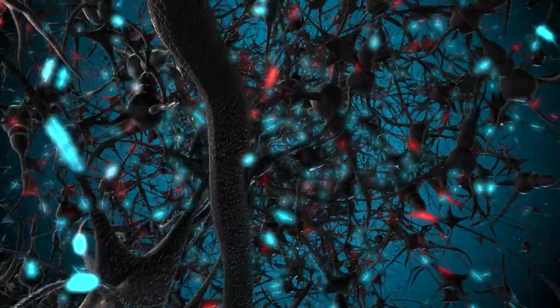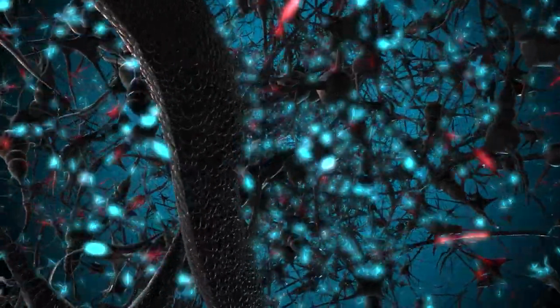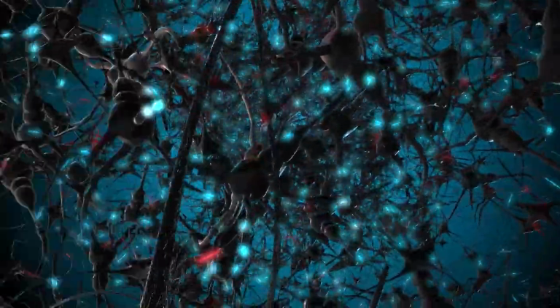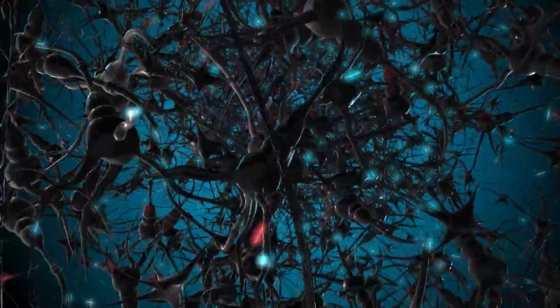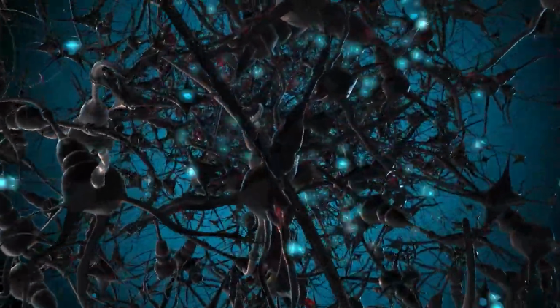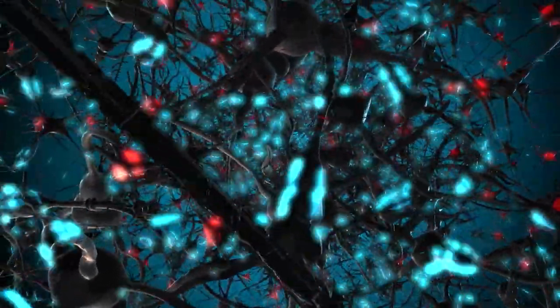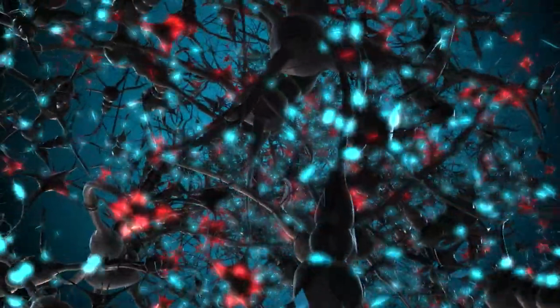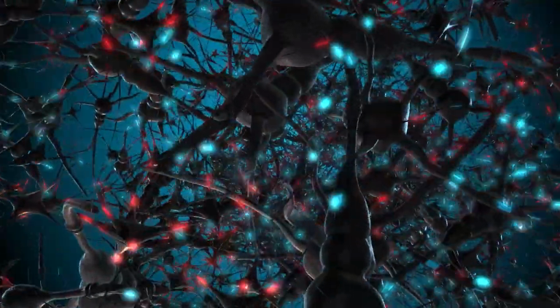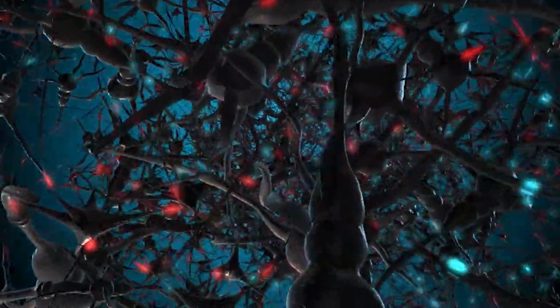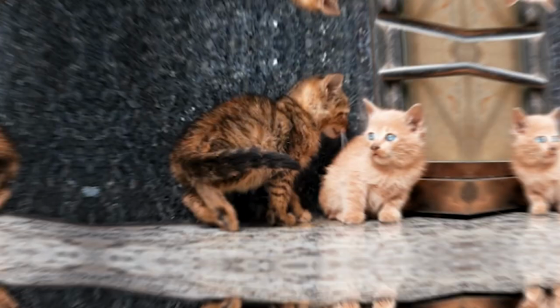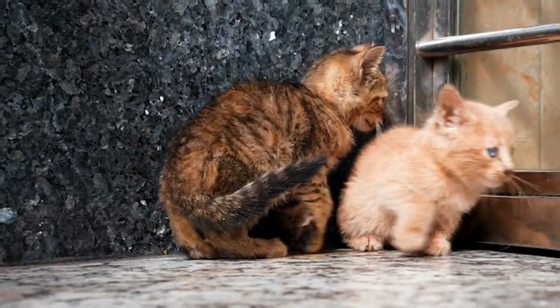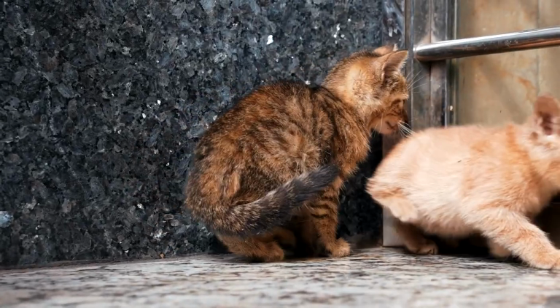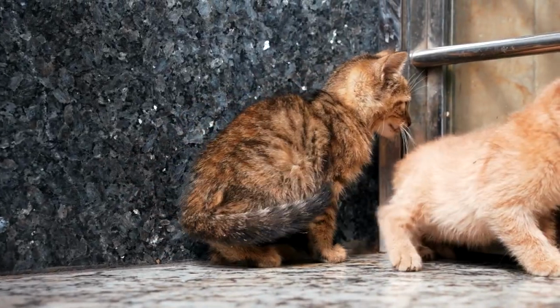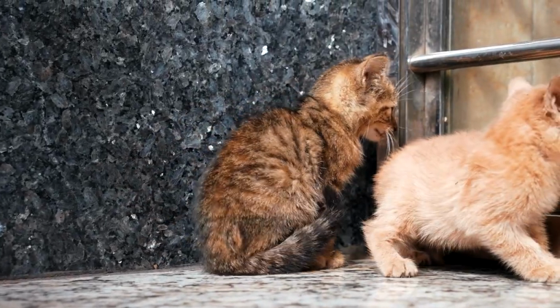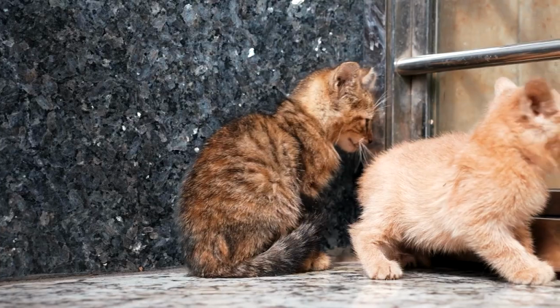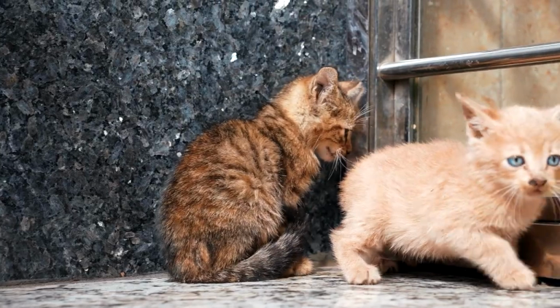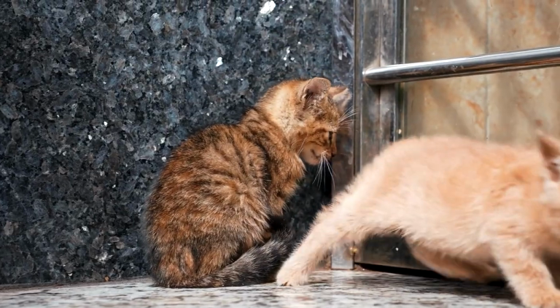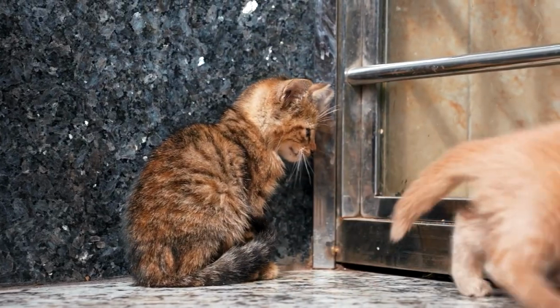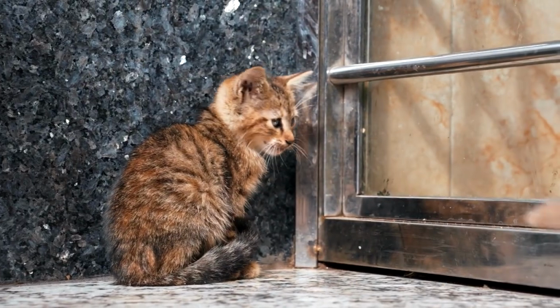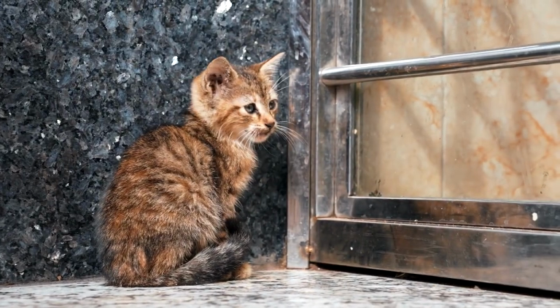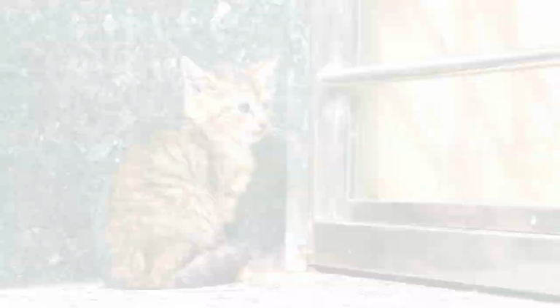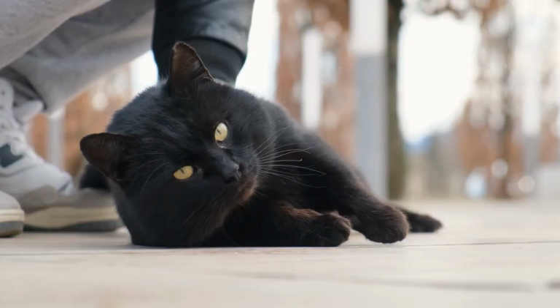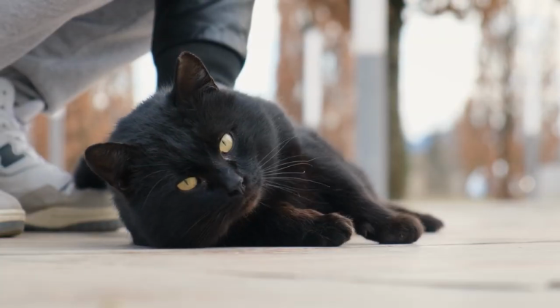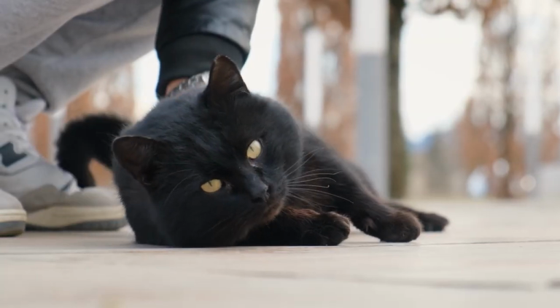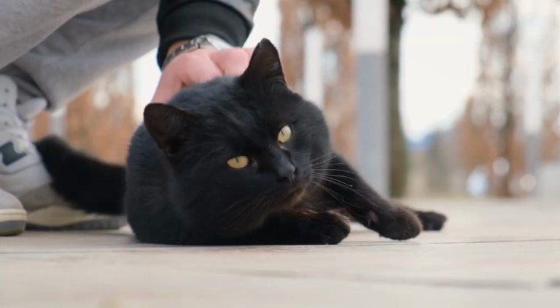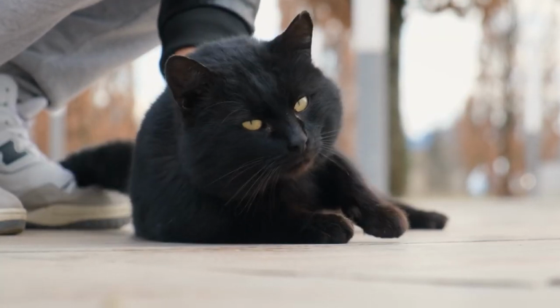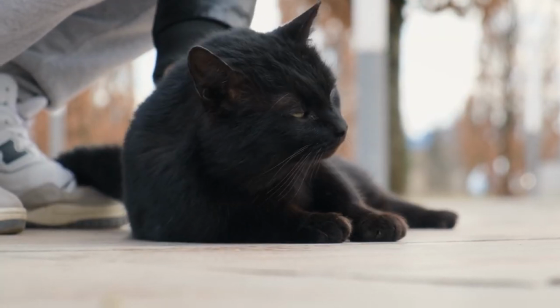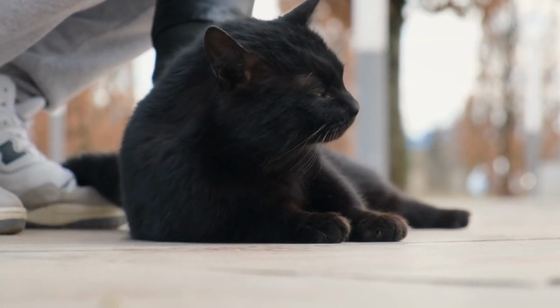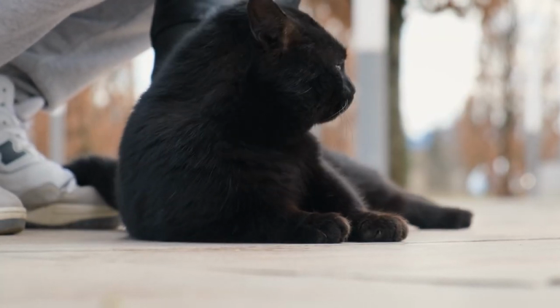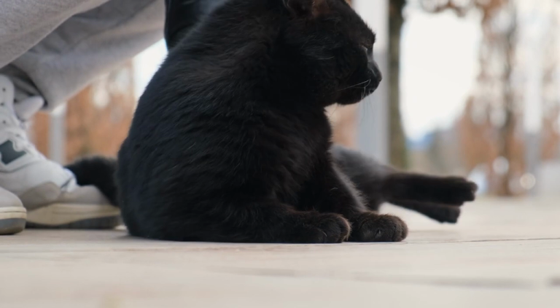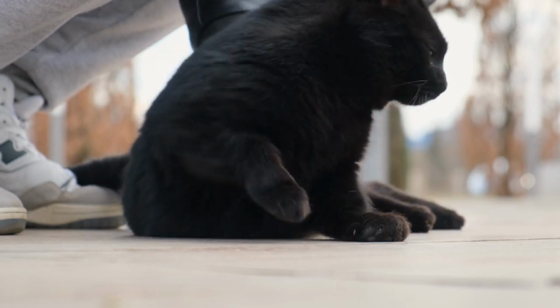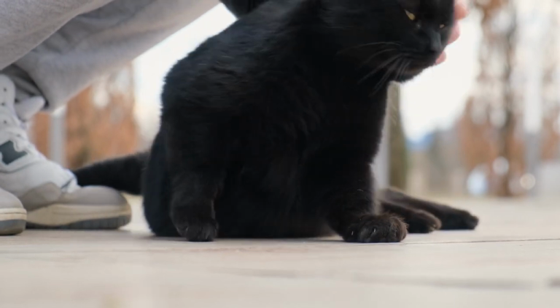Endorphins are natural chemicals that function as neurotransmitters, which help to reduce pain and stress and promote feelings of euphoria and pleasure. So when you scratch the base of their tail, you're essentially giving your cat a natural high.